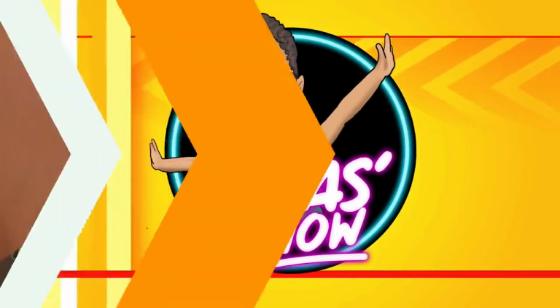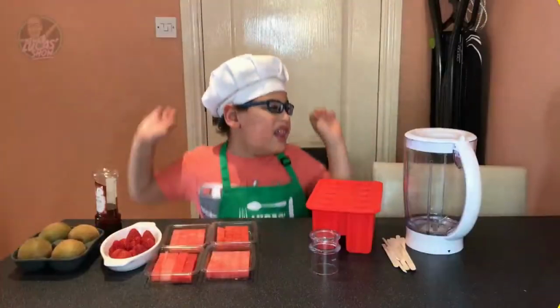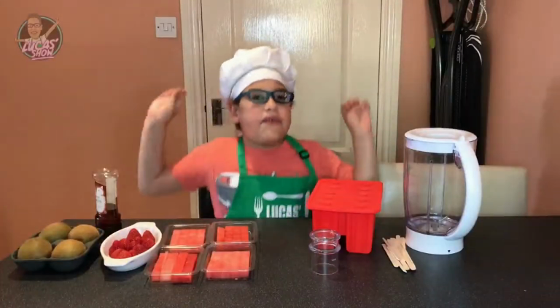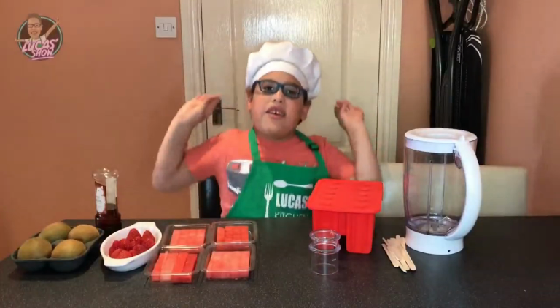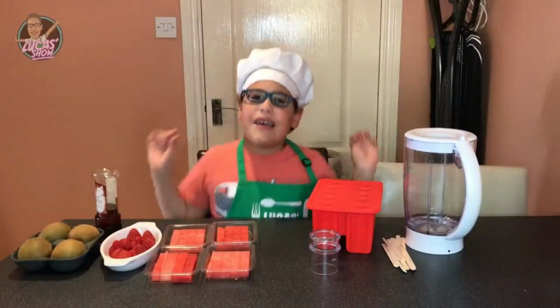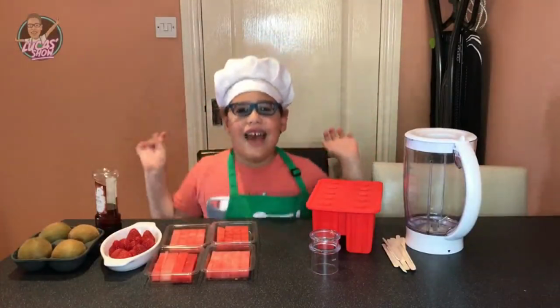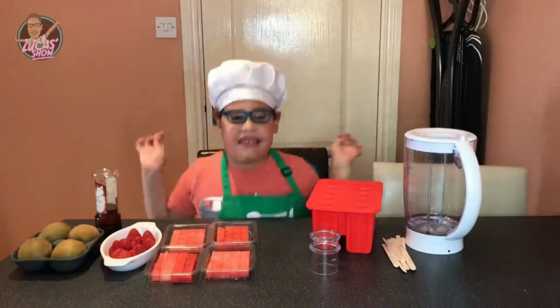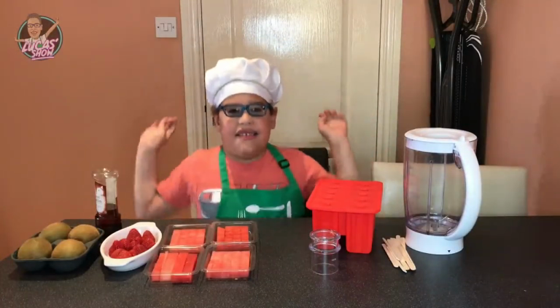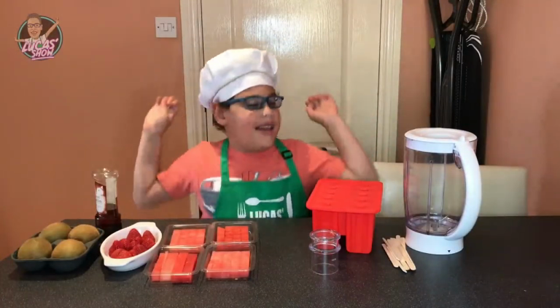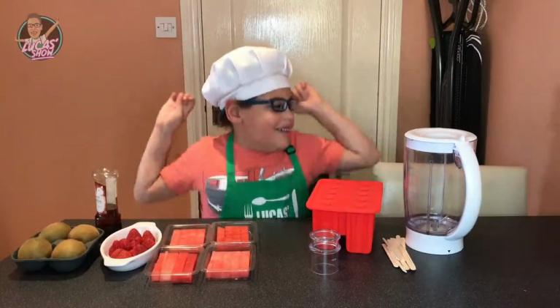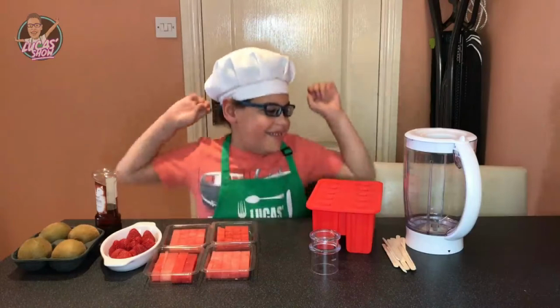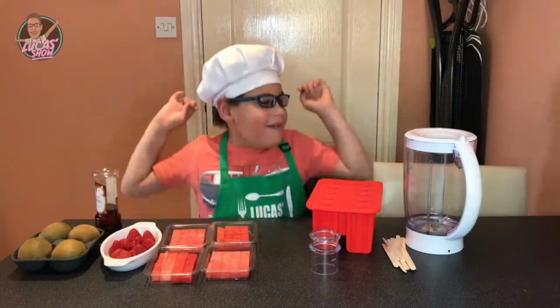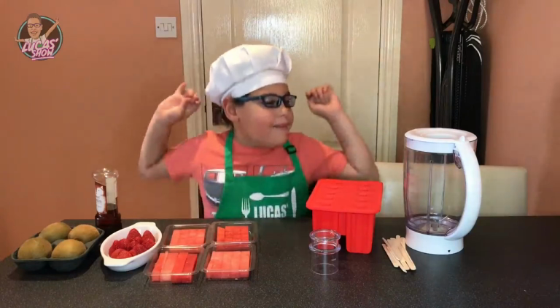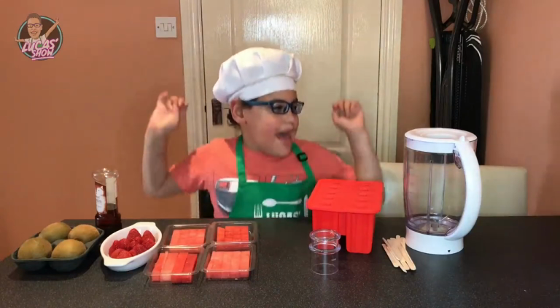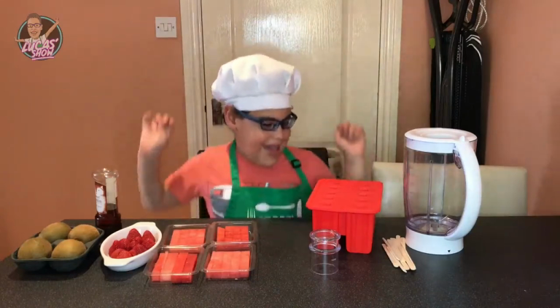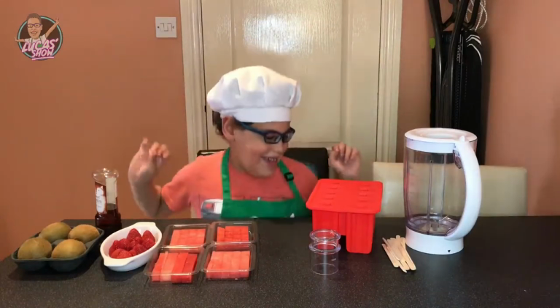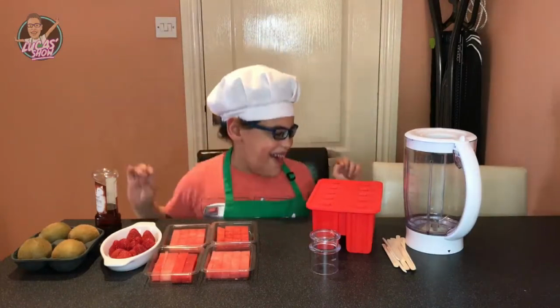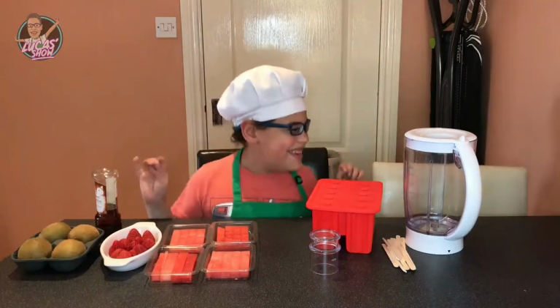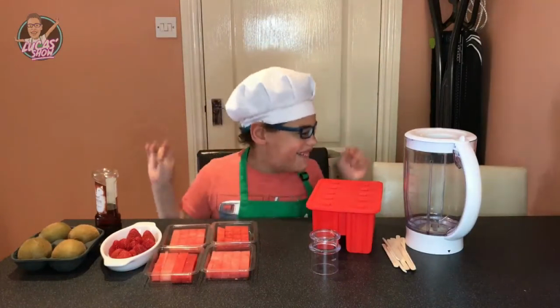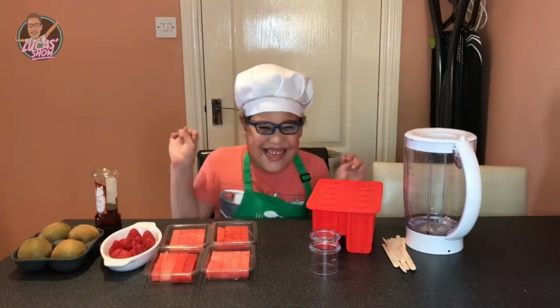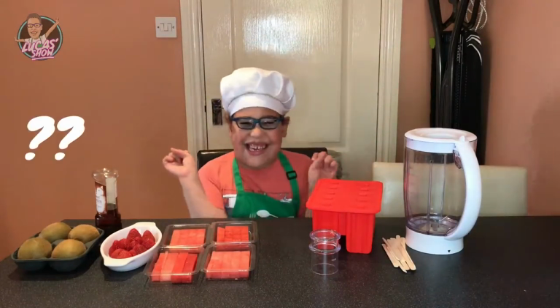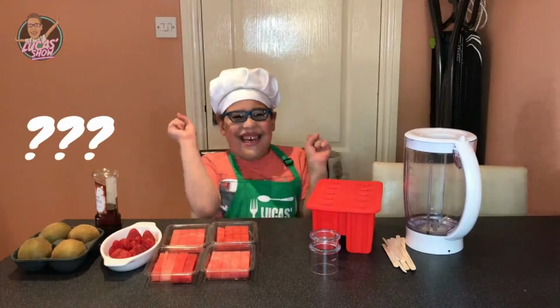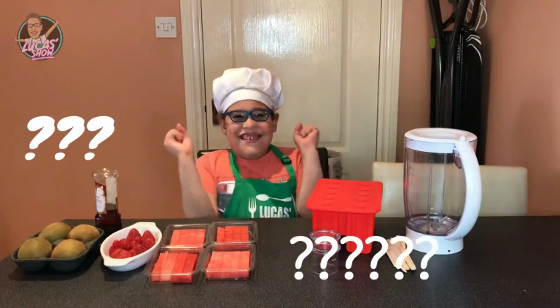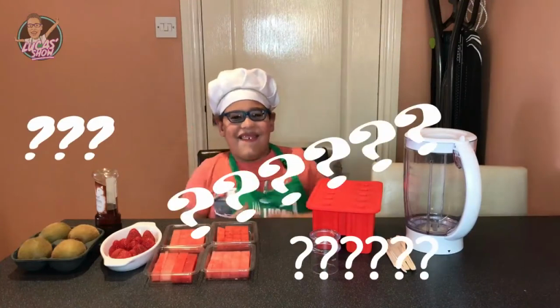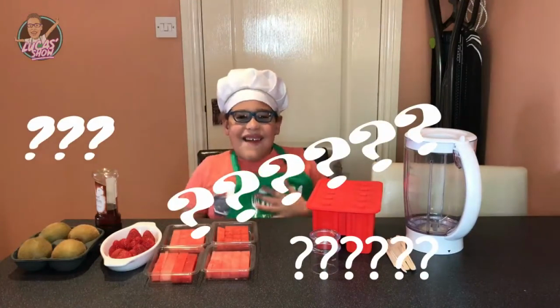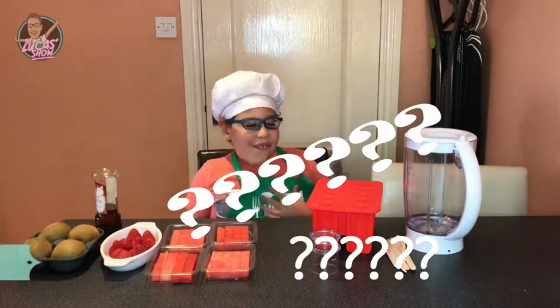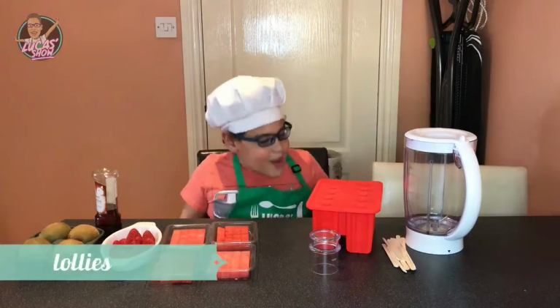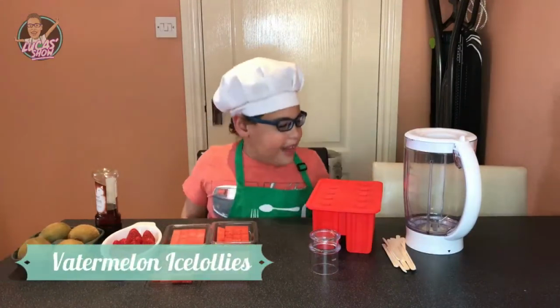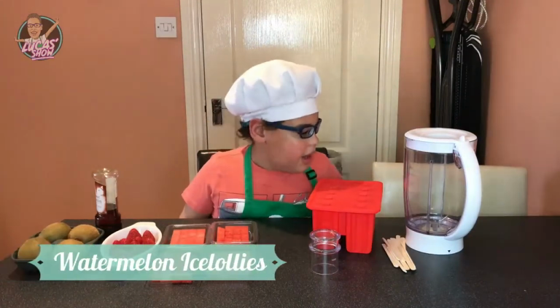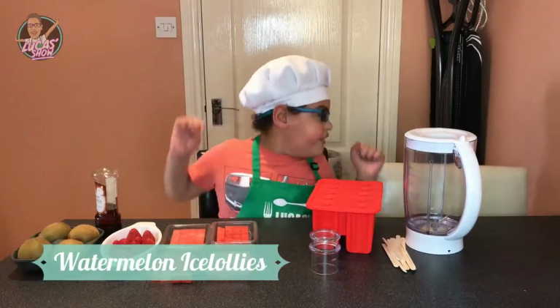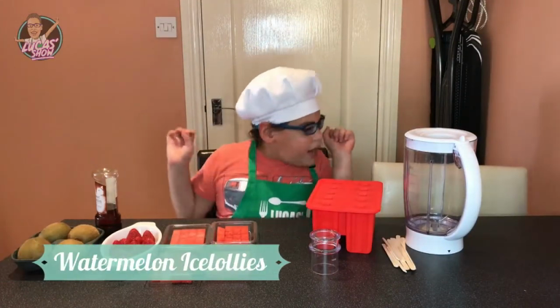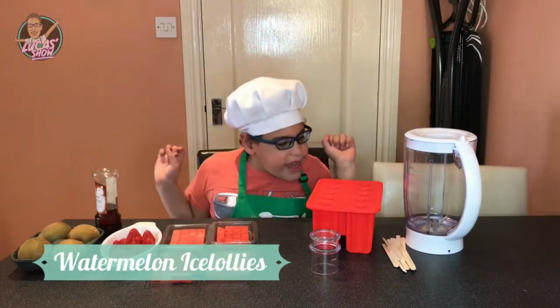Hello everybody, welcome to Legas and Jake Jake. Today we're making some yummy, yummy watermelon nice lollies.